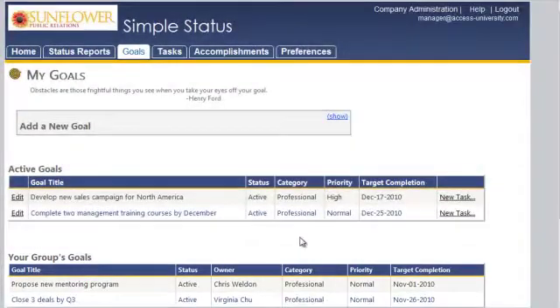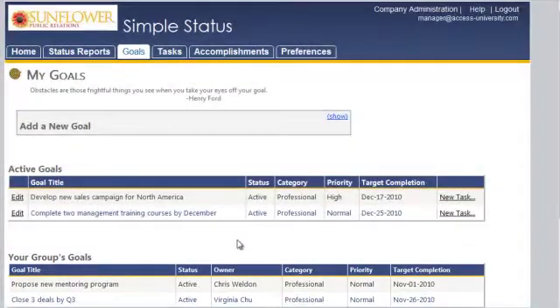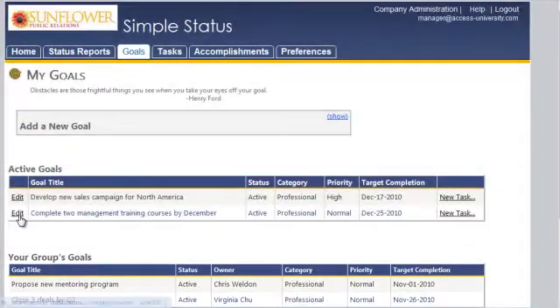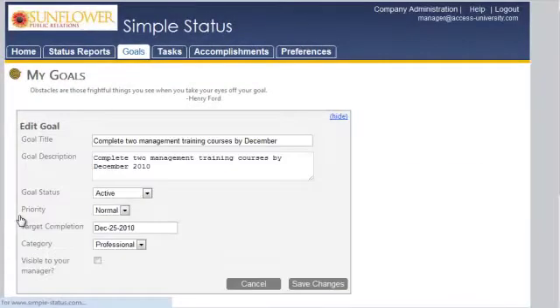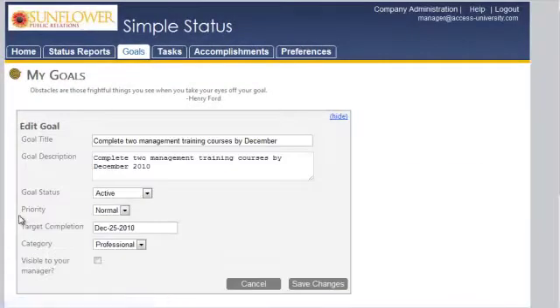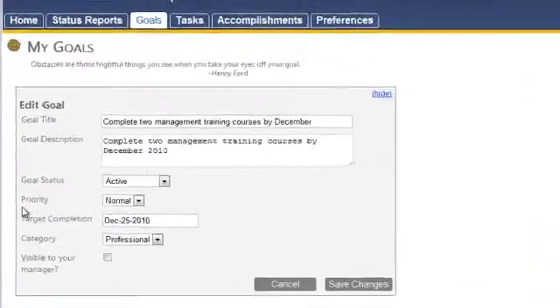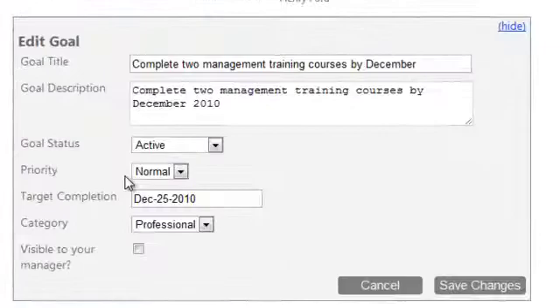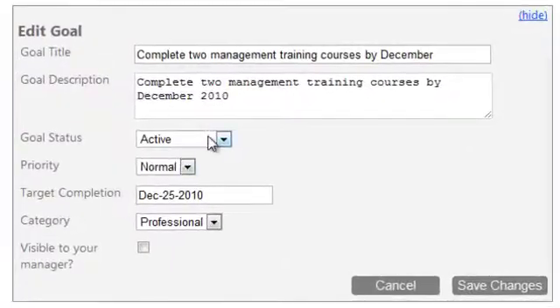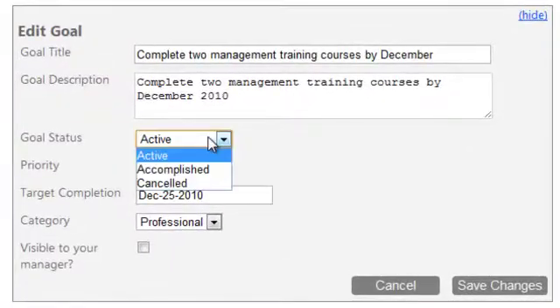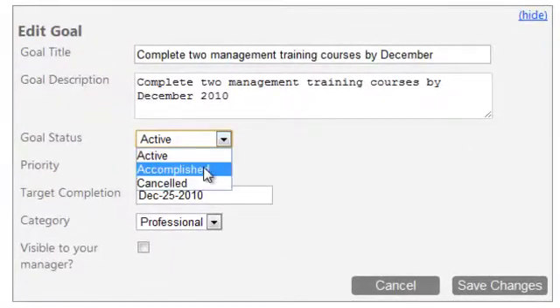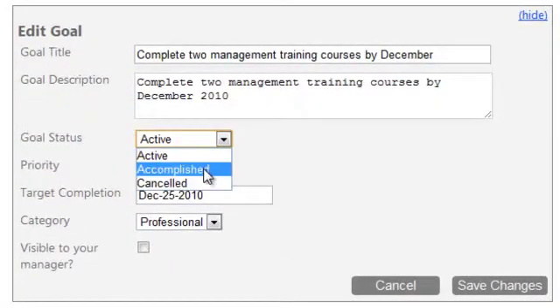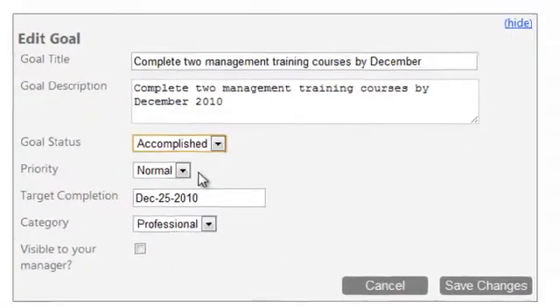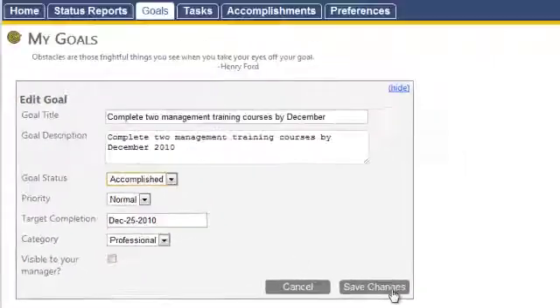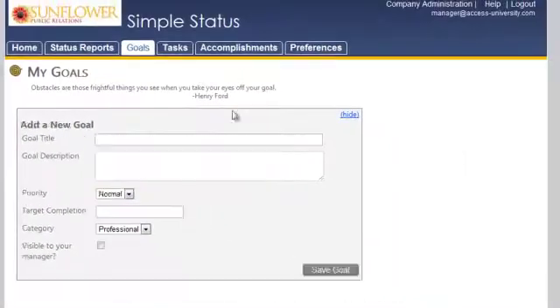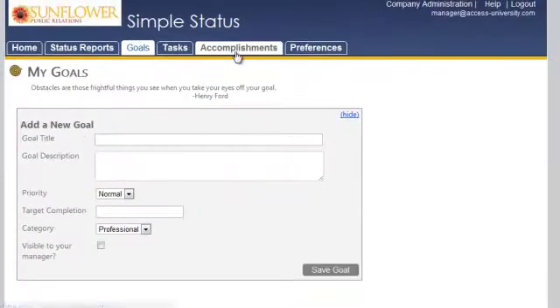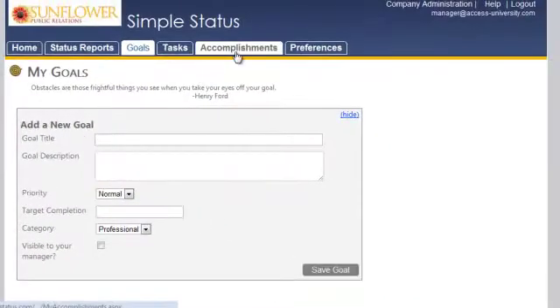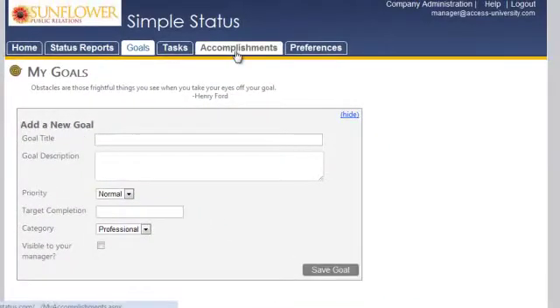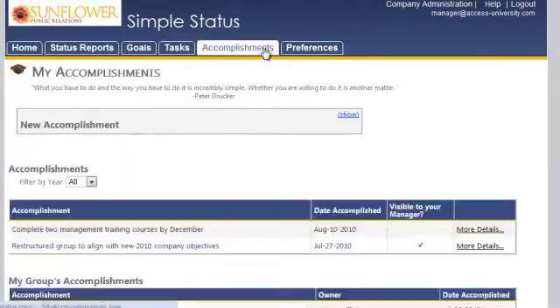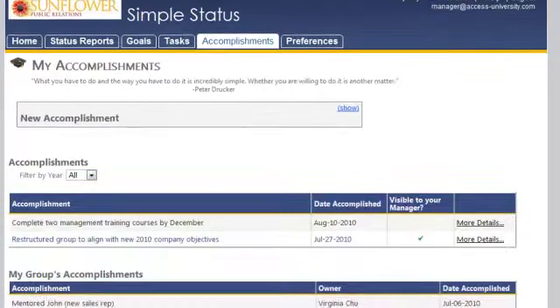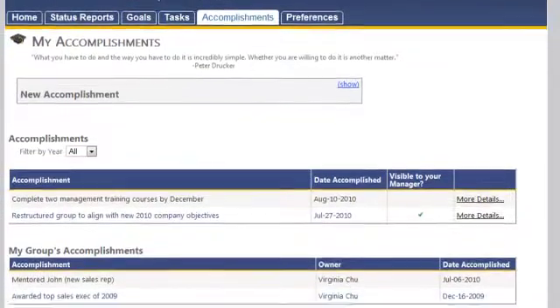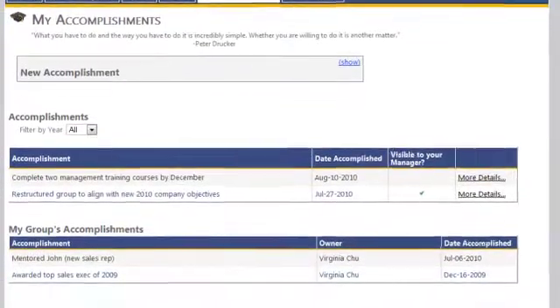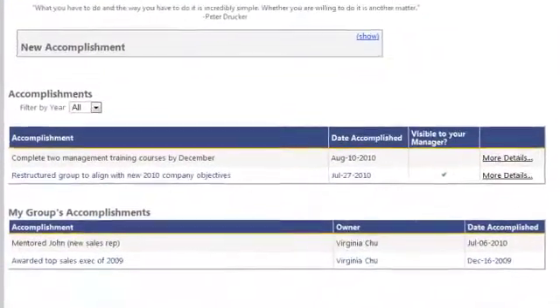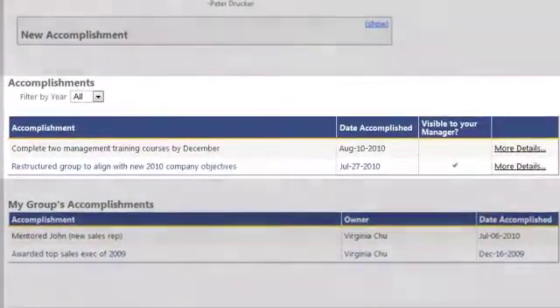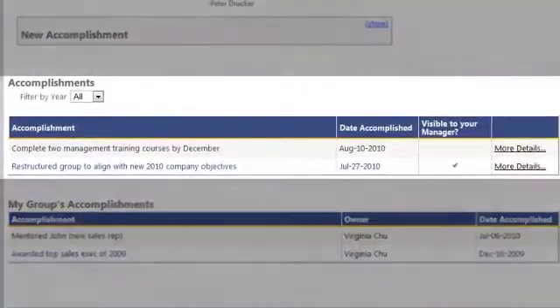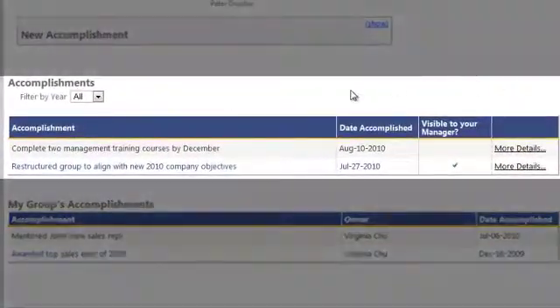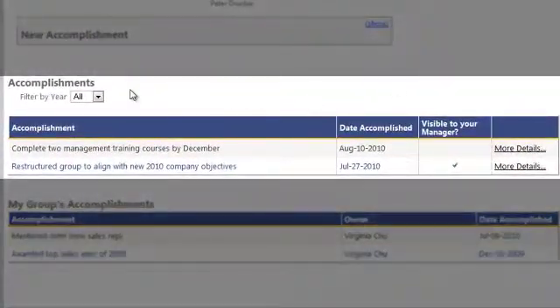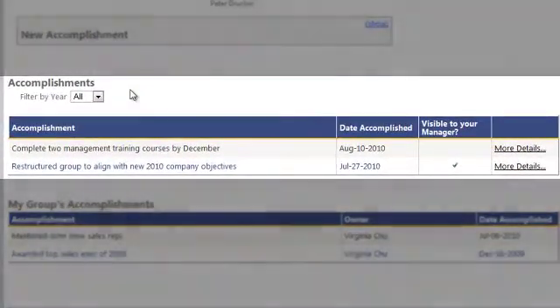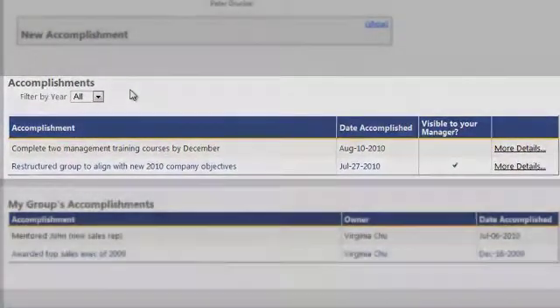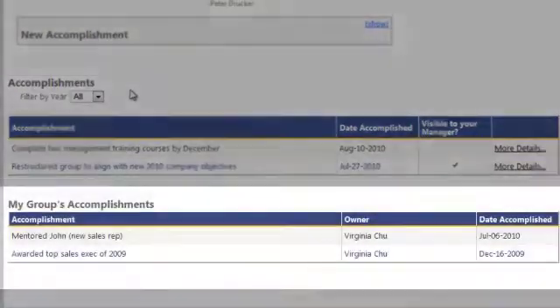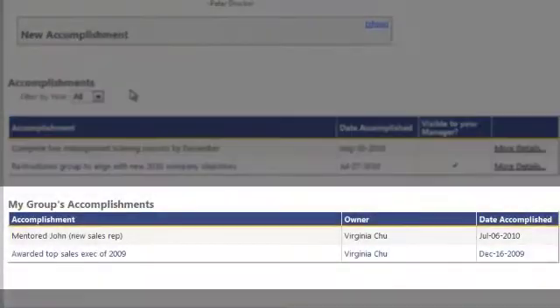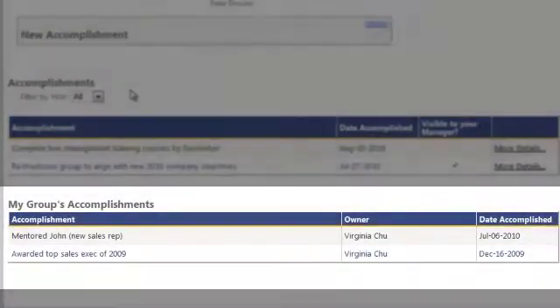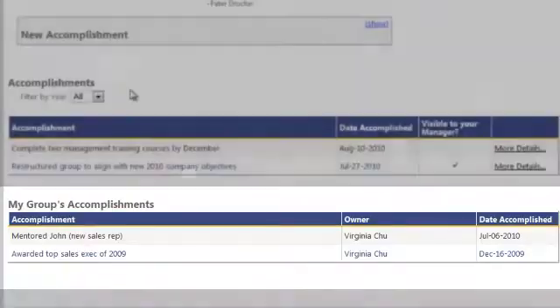Remember how difficult it can be to recall all the accomplishments you want to include in your annual review? Simple Status helps you keep track of them, so when your review is up, you've got quick access to the achievements you want to make sure your management remembers.